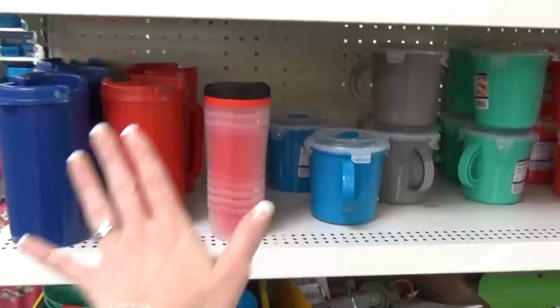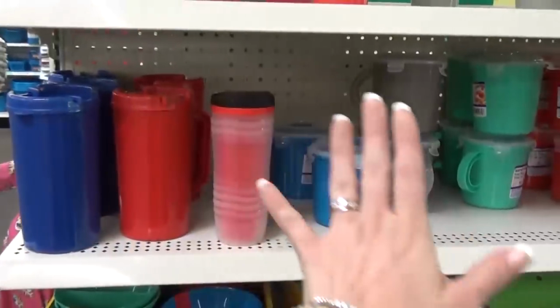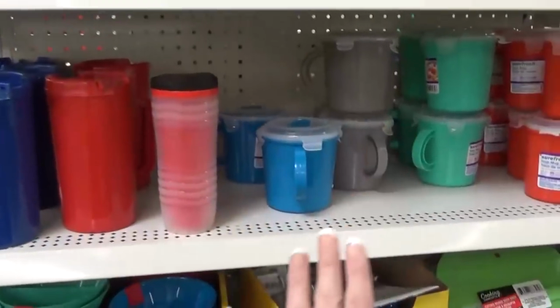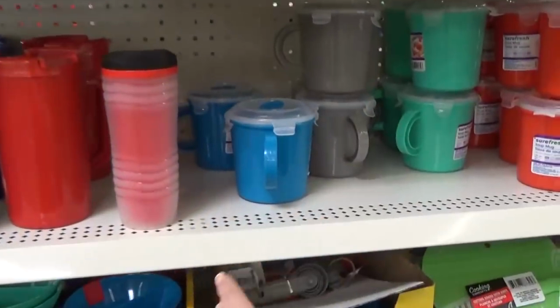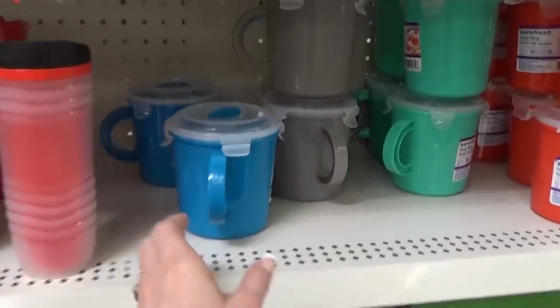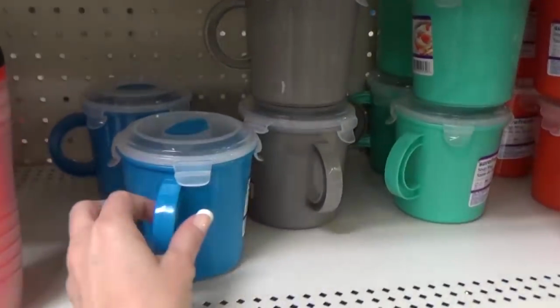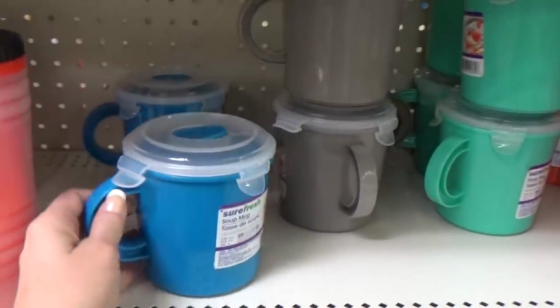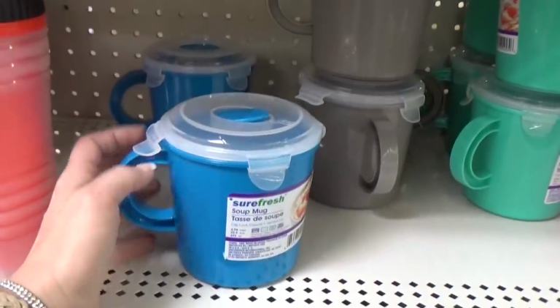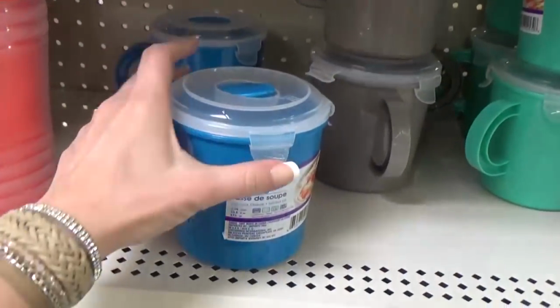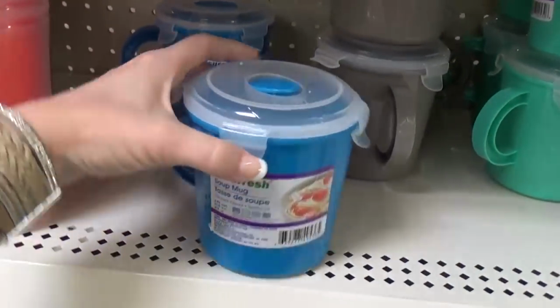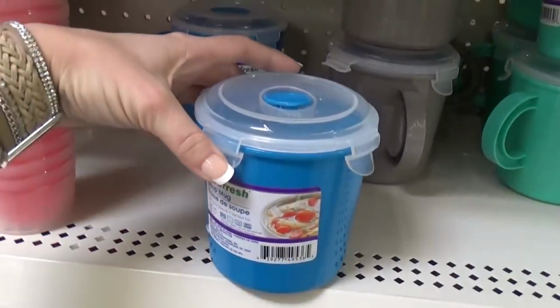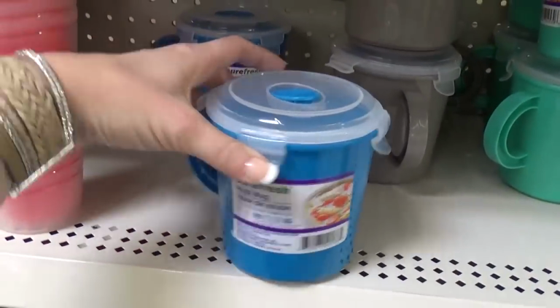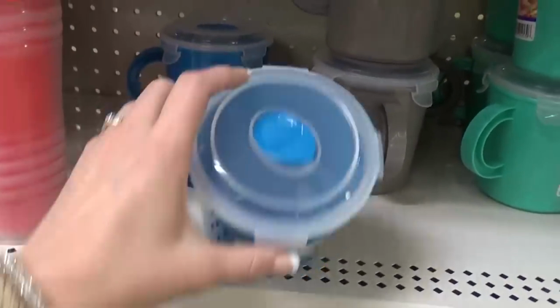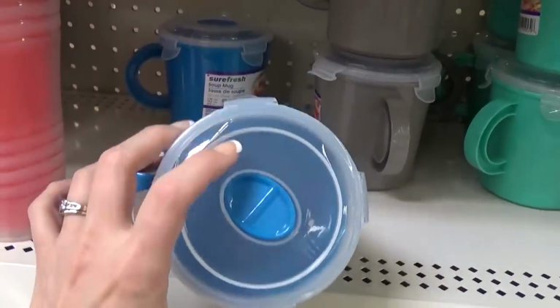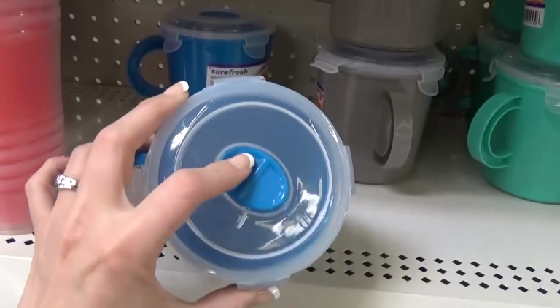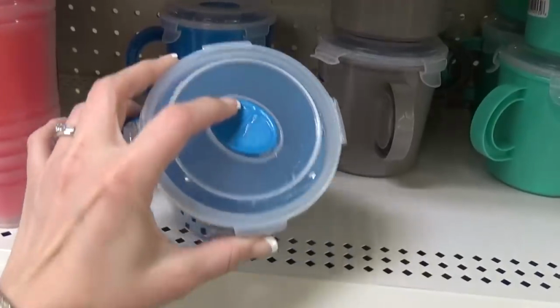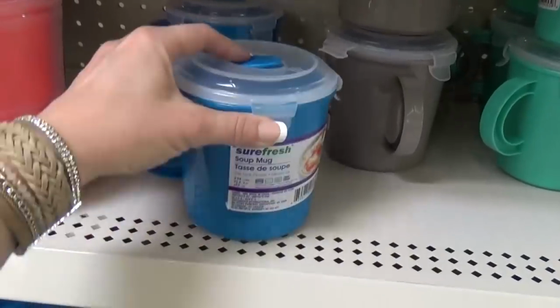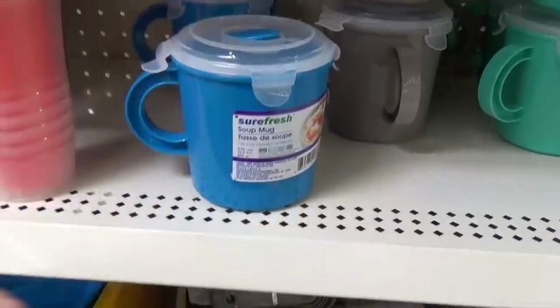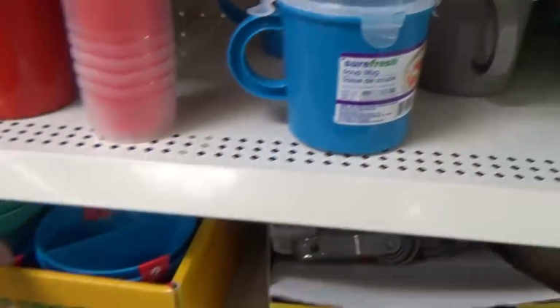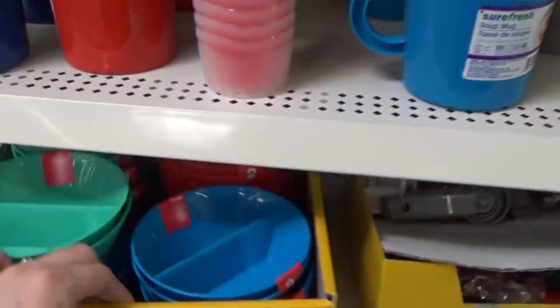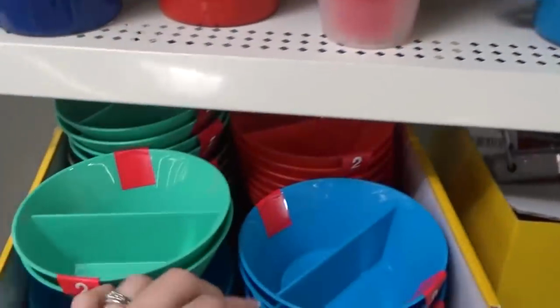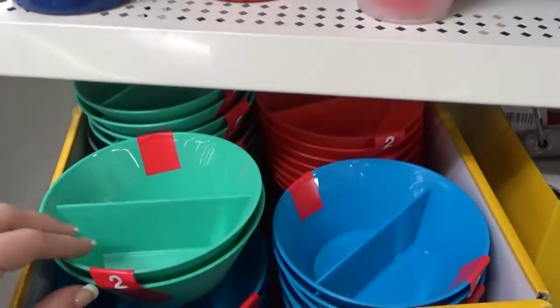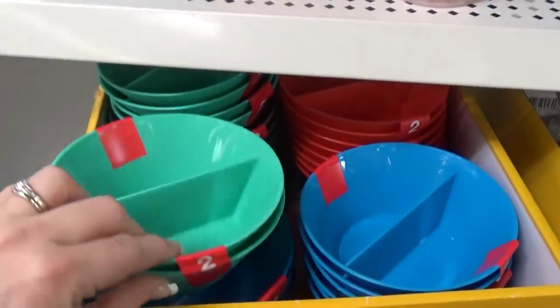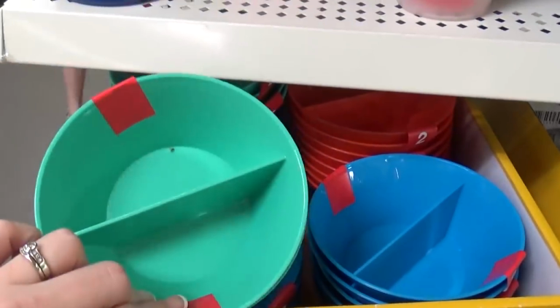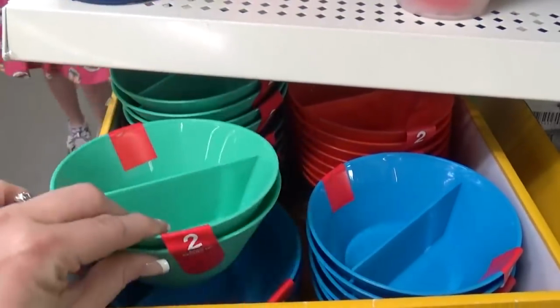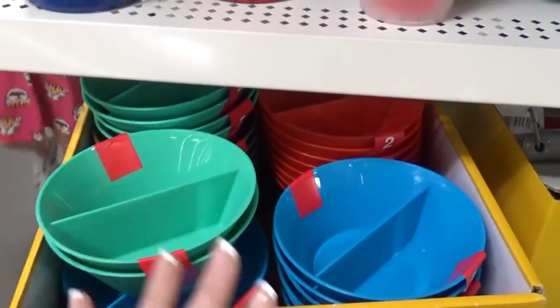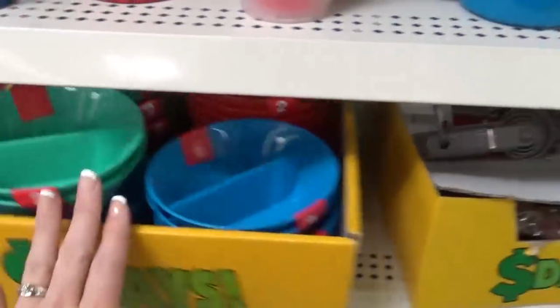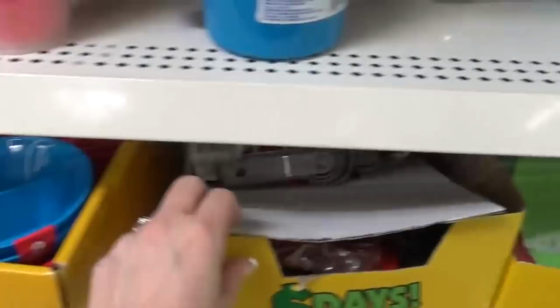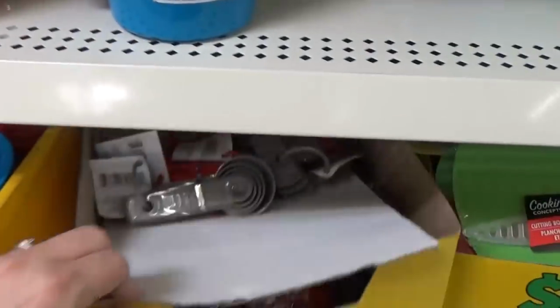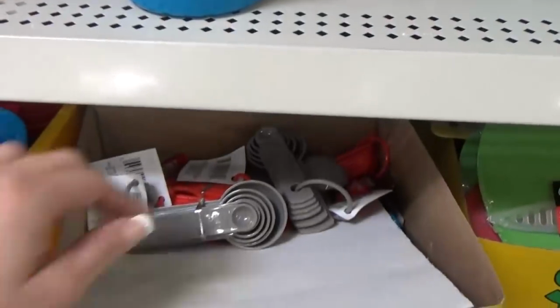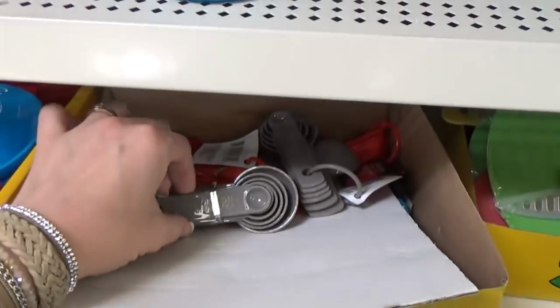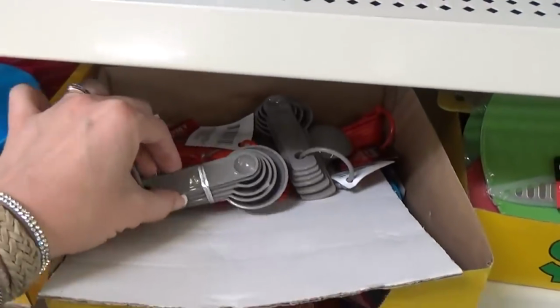In the same area, they also have these little soup mugs — these are really cute. You can heat your little soup up in them. They also have lots of little dishes for snacks and measuring spoons.